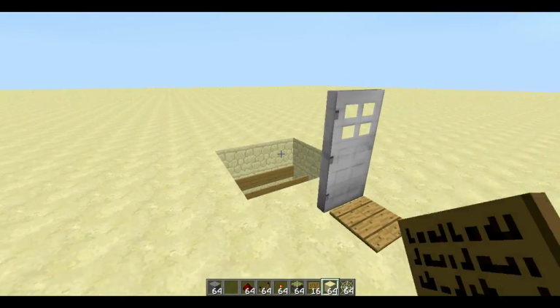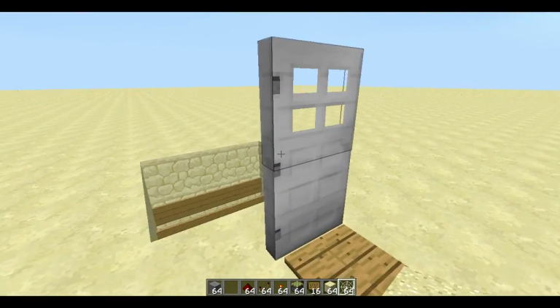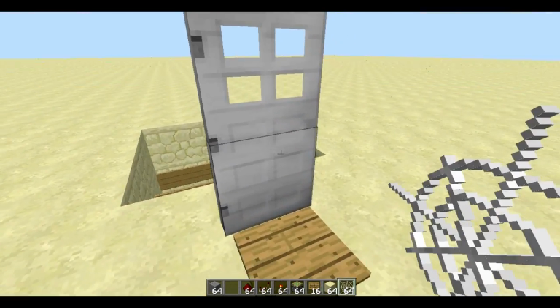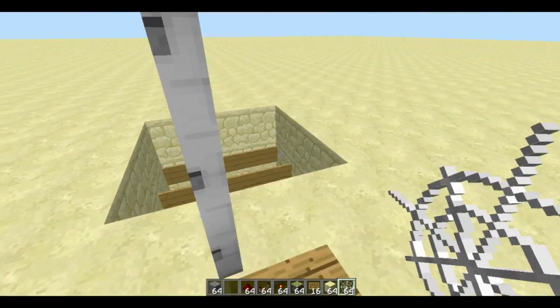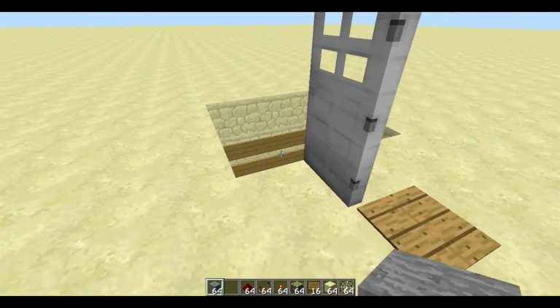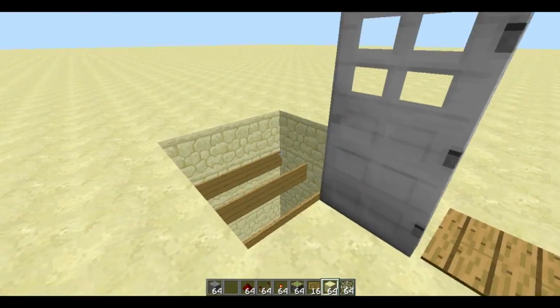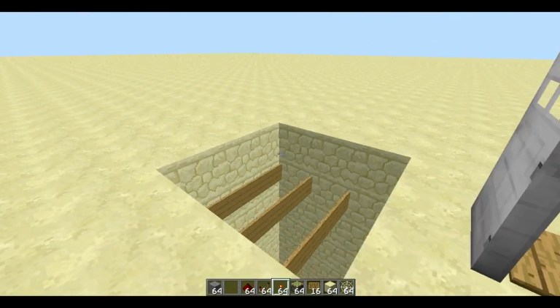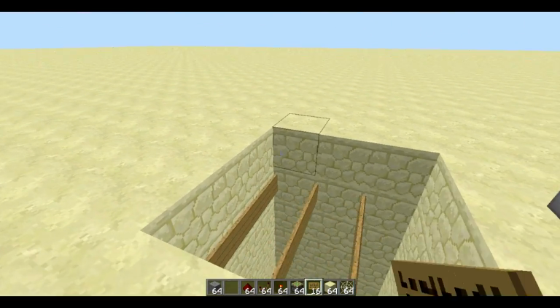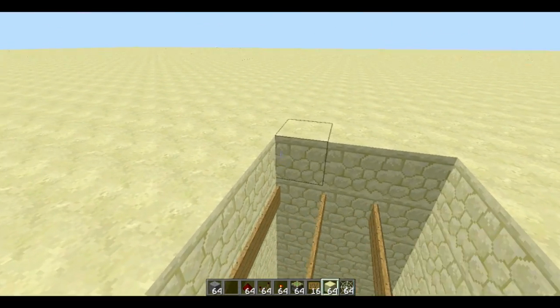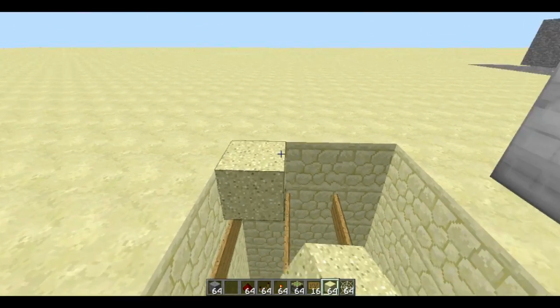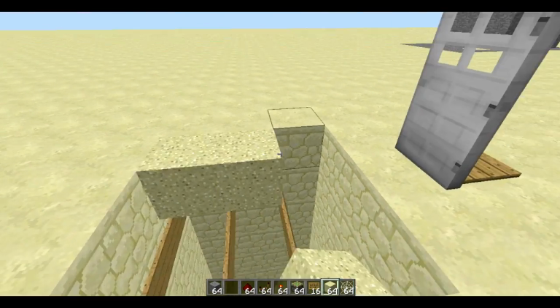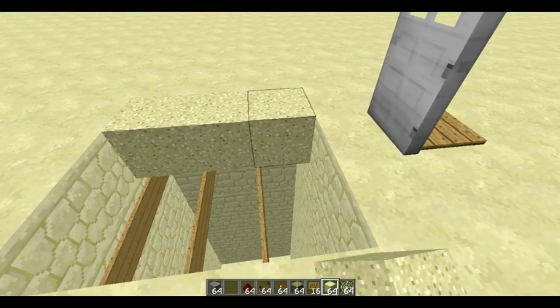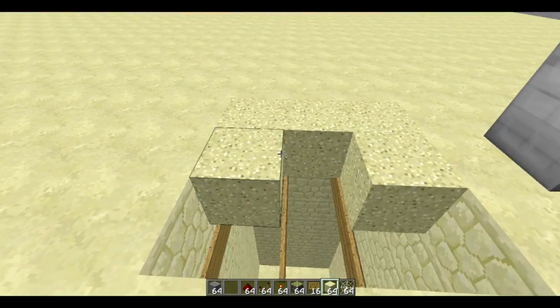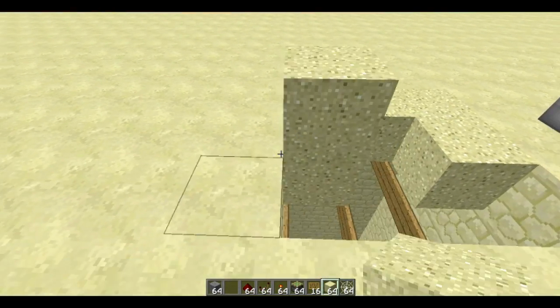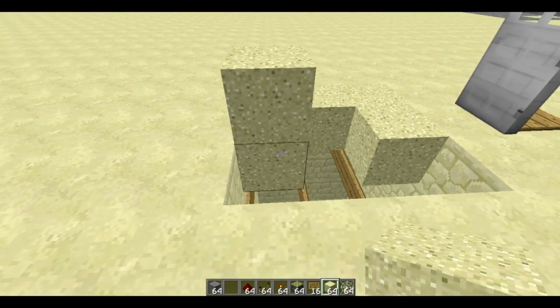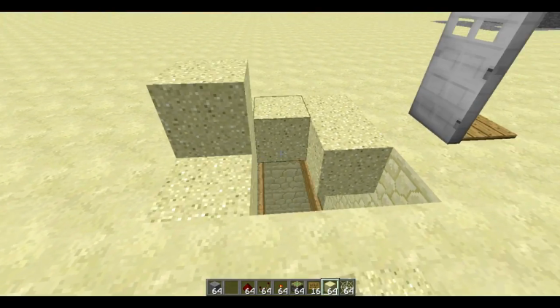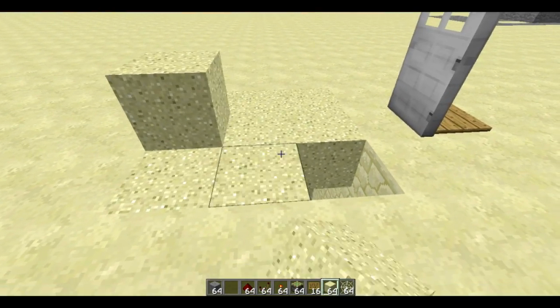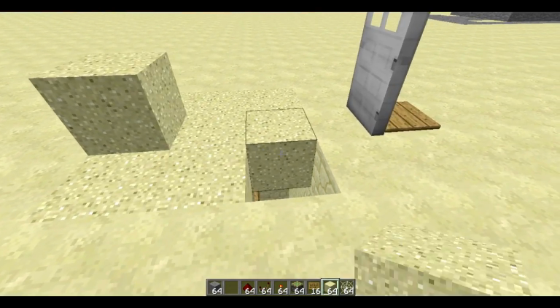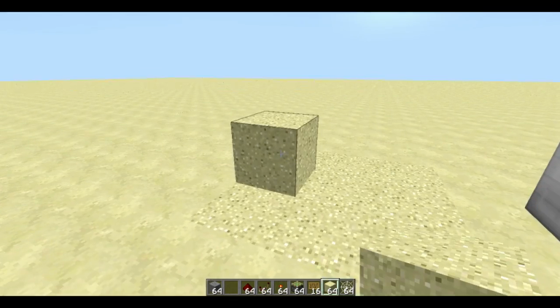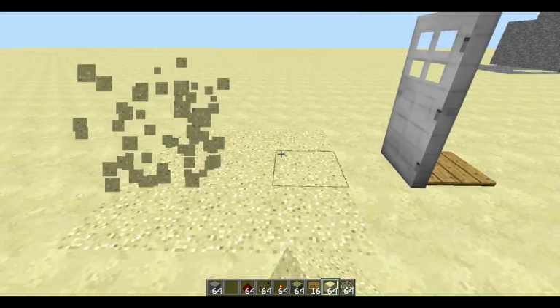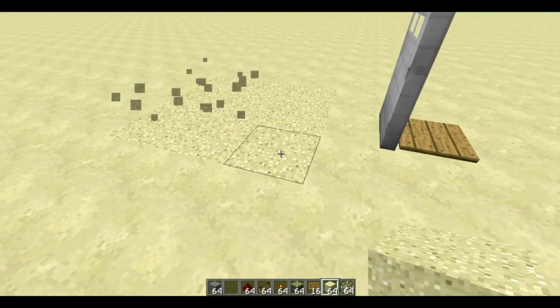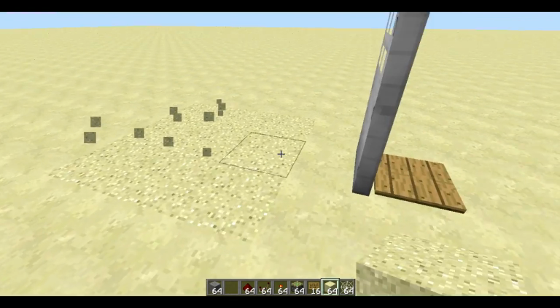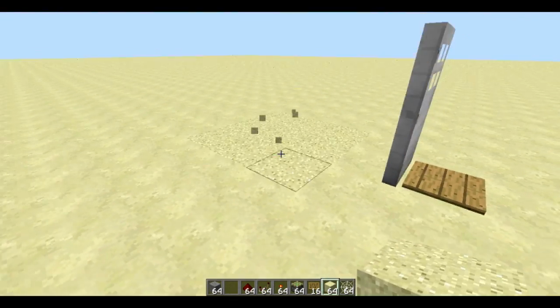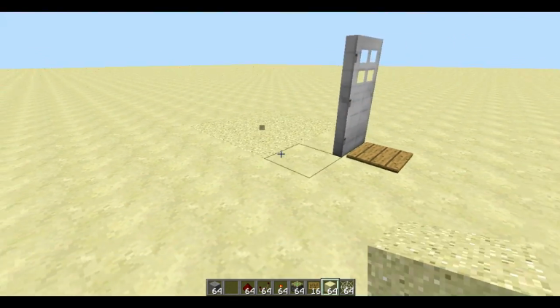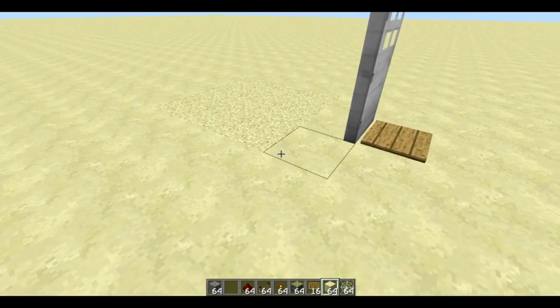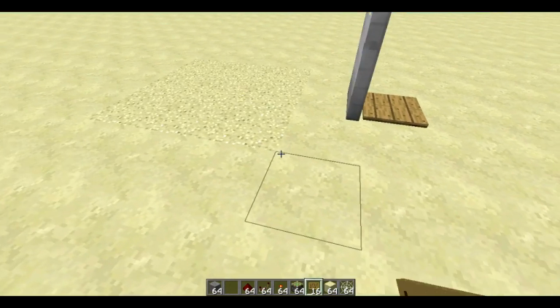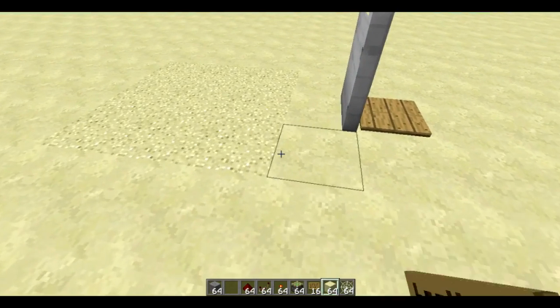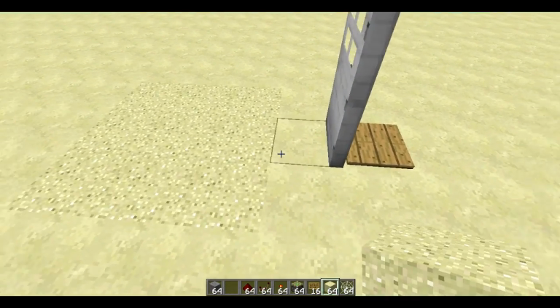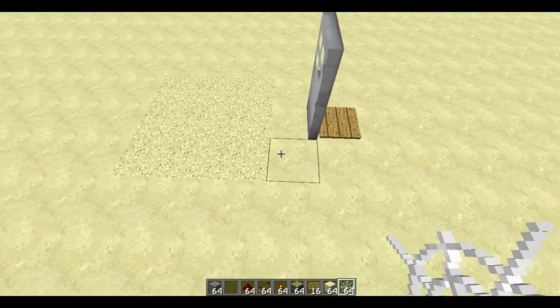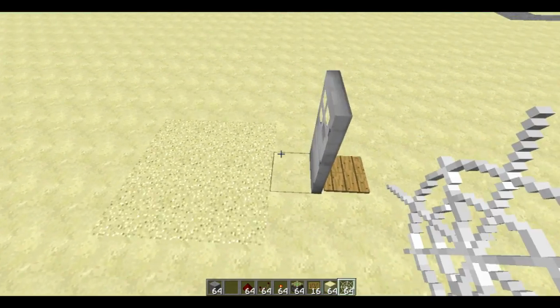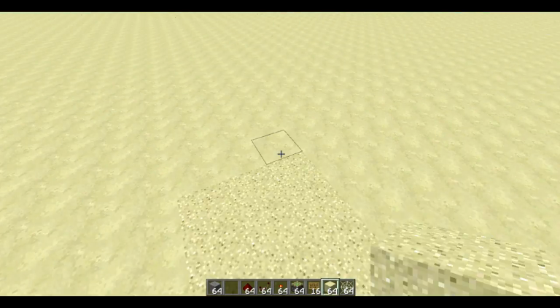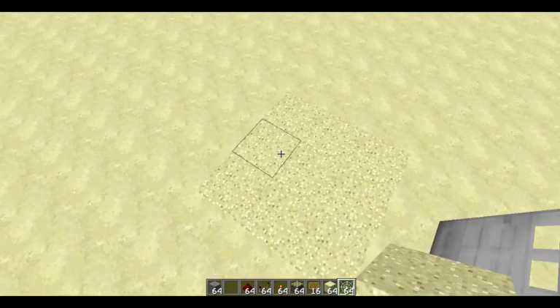Once you've done that, you're going to want to fill that with sand. That's basically what the trap's going to be — you can just use it as a floor in your house and people won't think it's a trap, and you can make a ring of it as well.